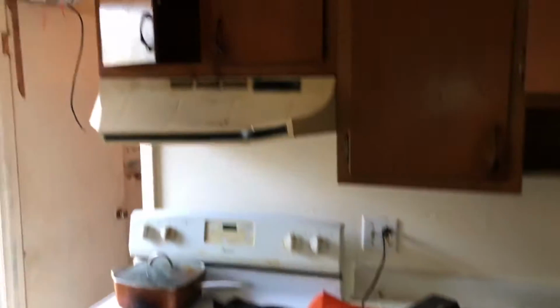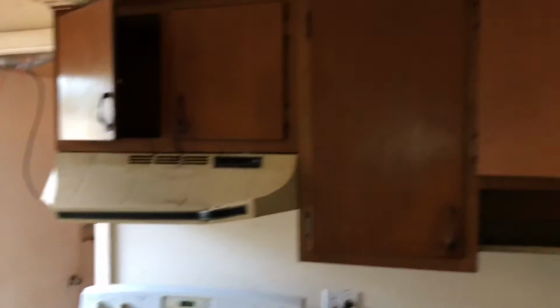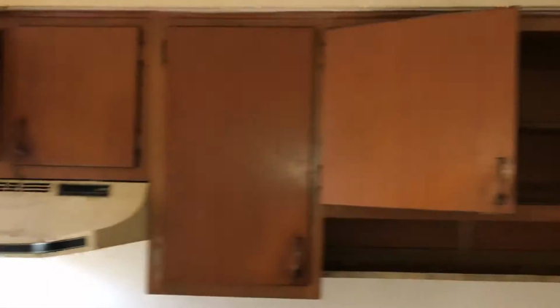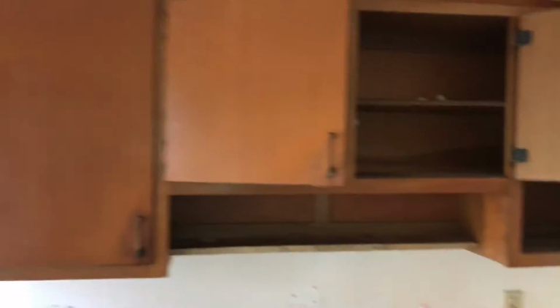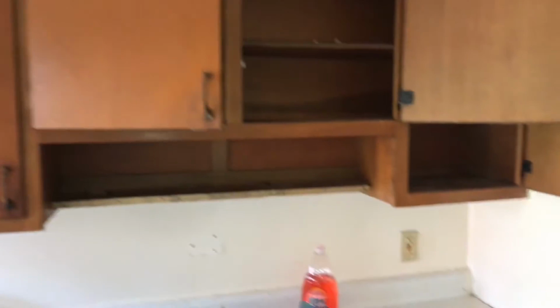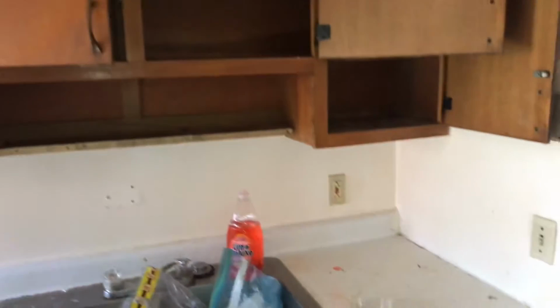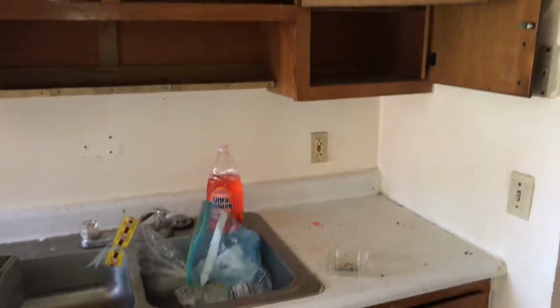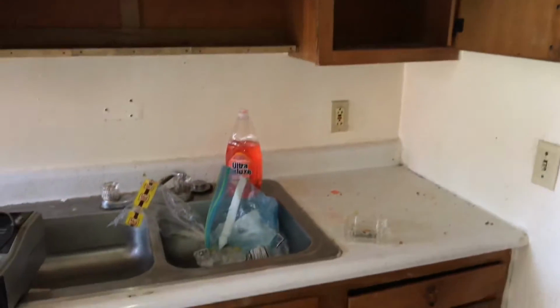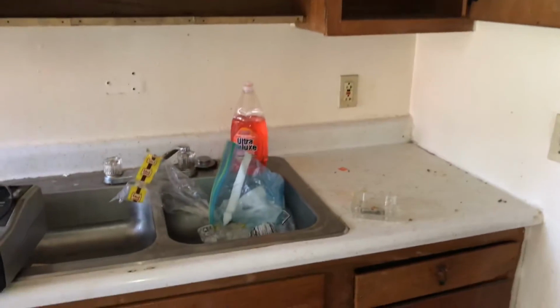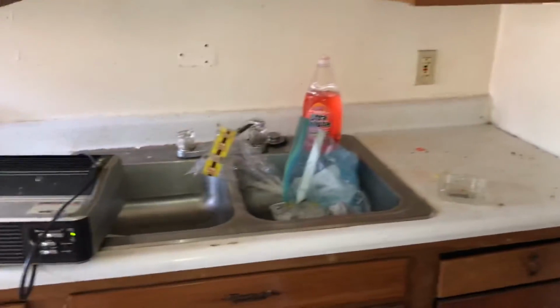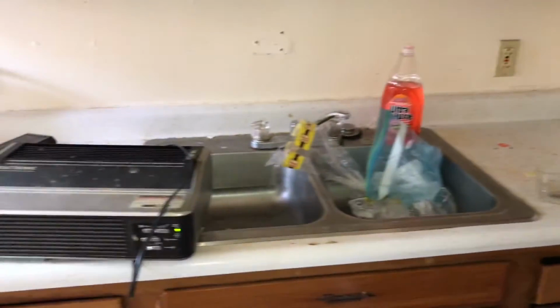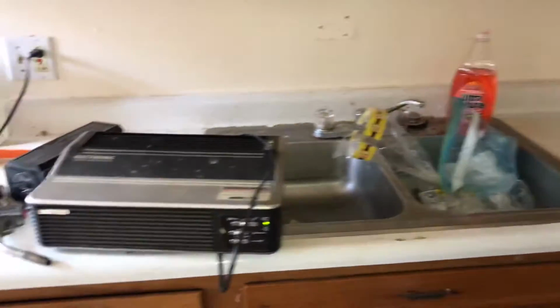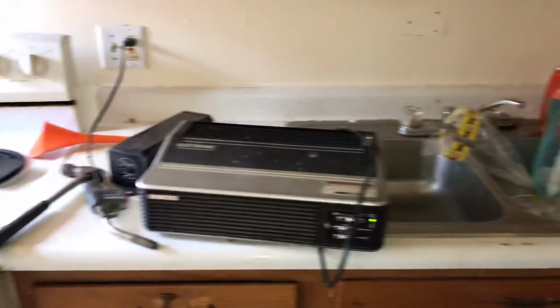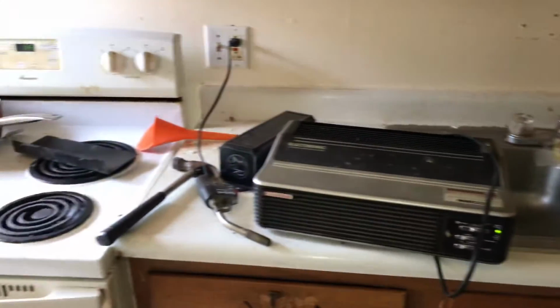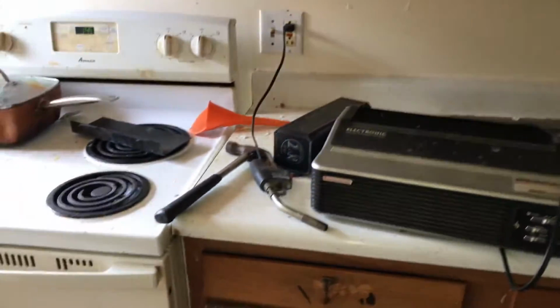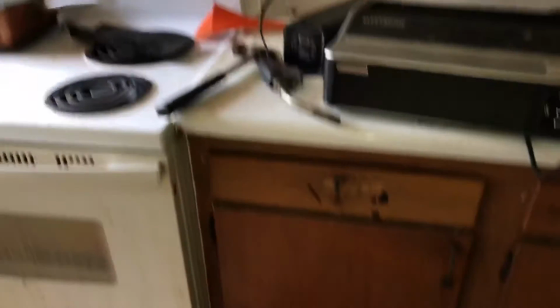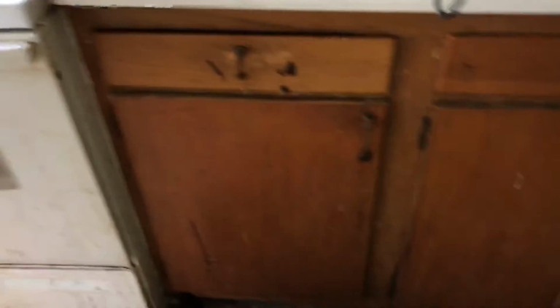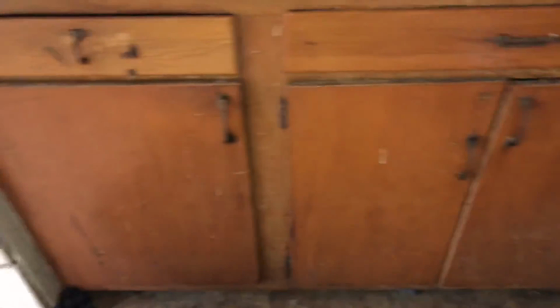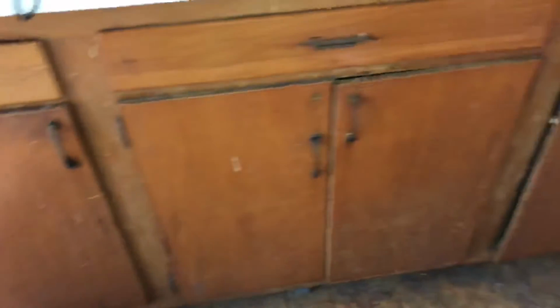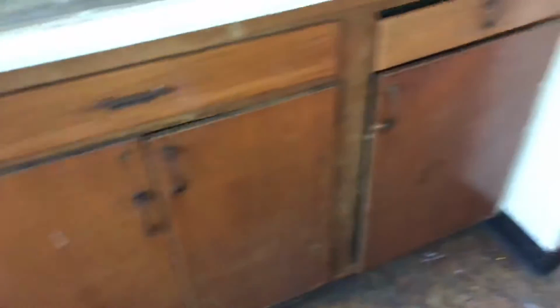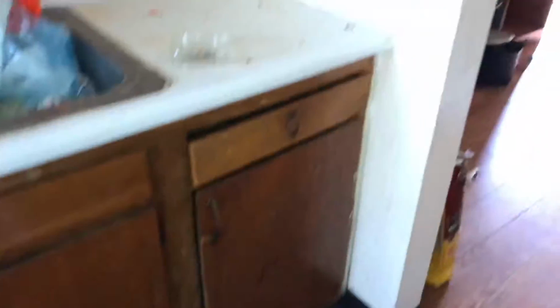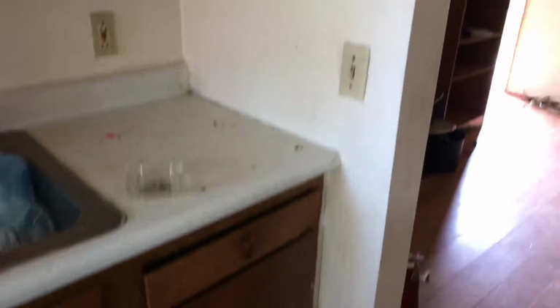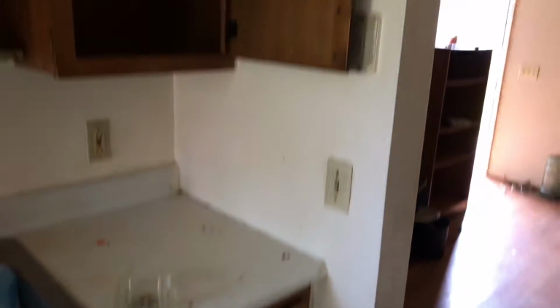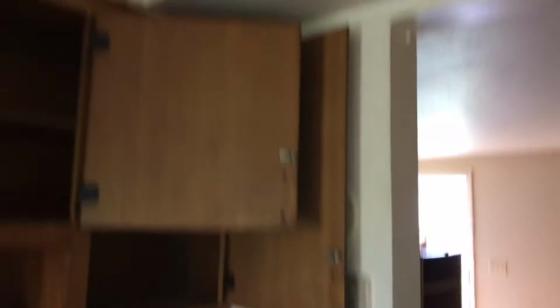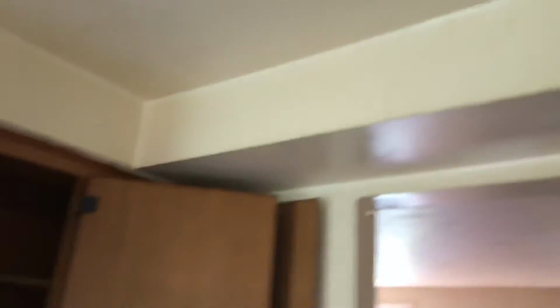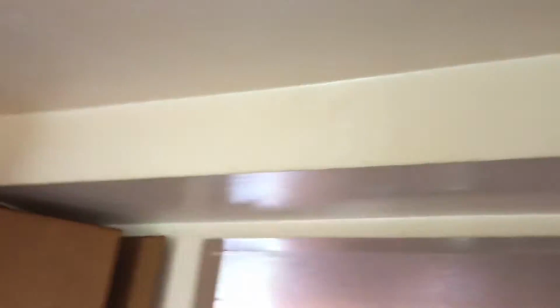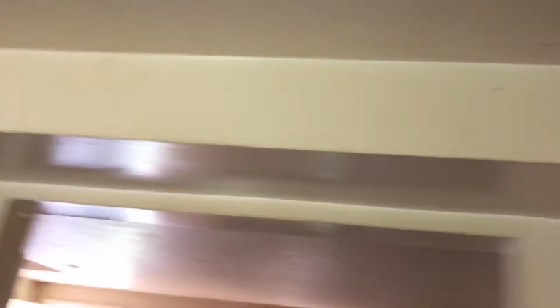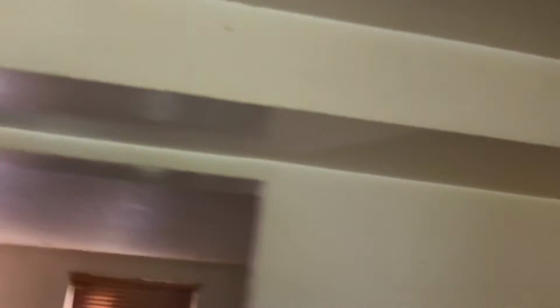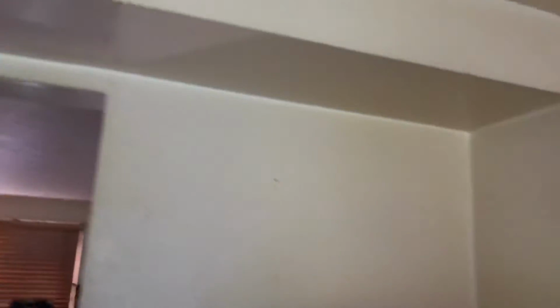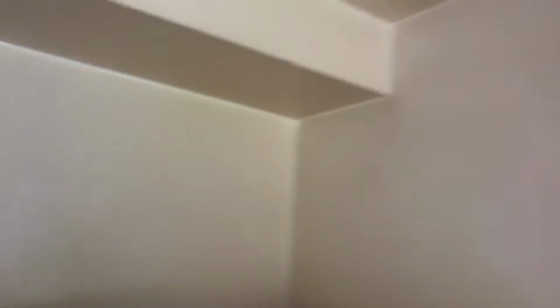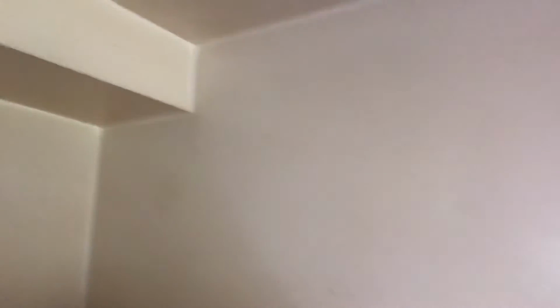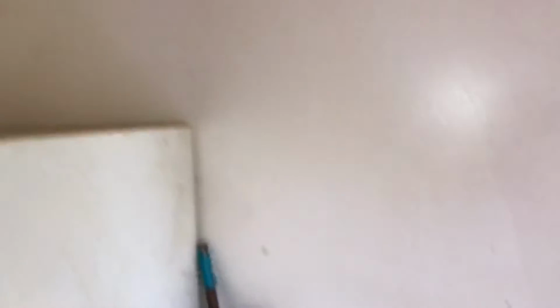Countertops need to be cleaned and caulked. Complete paint job, all new outlet covers and switches throughout the house.